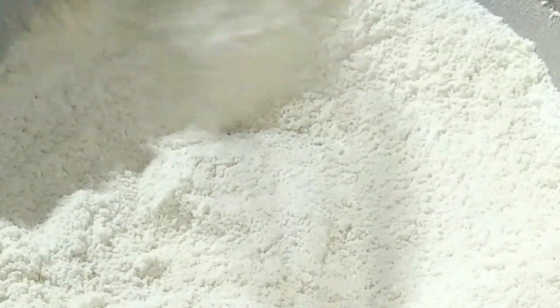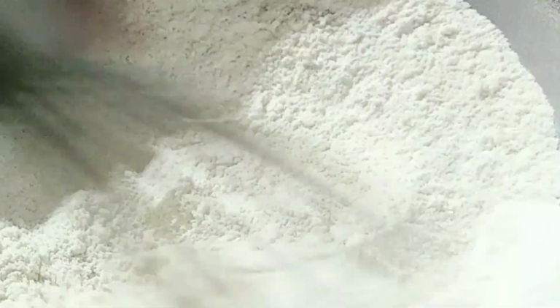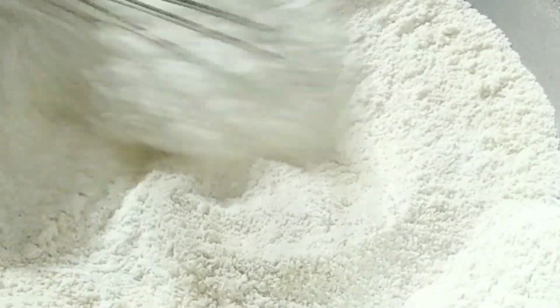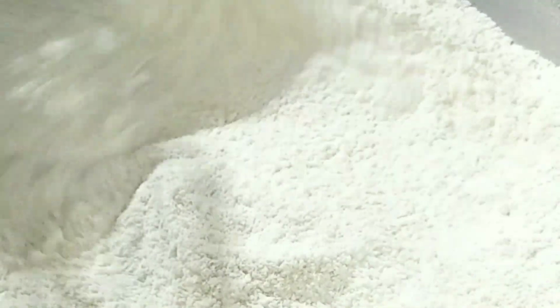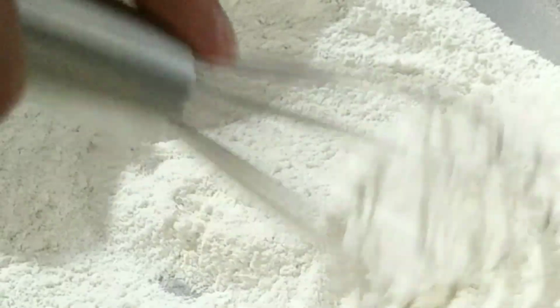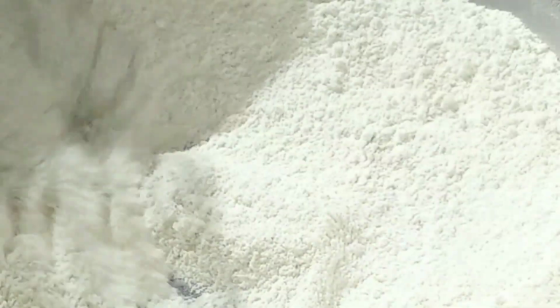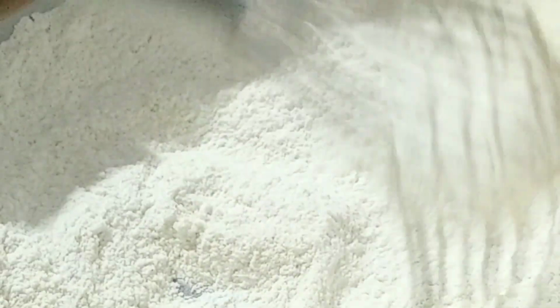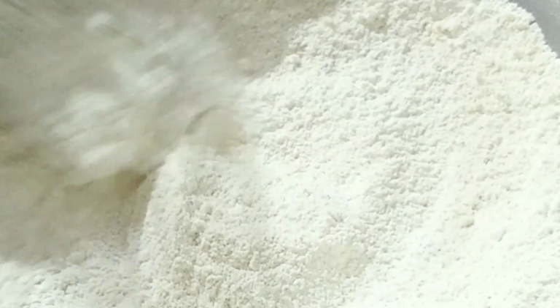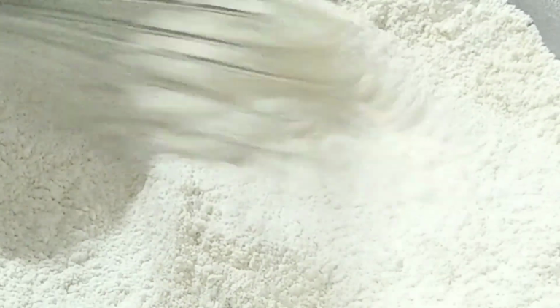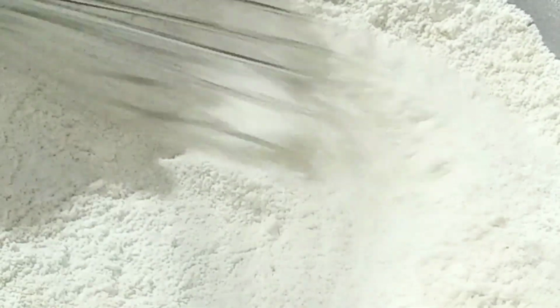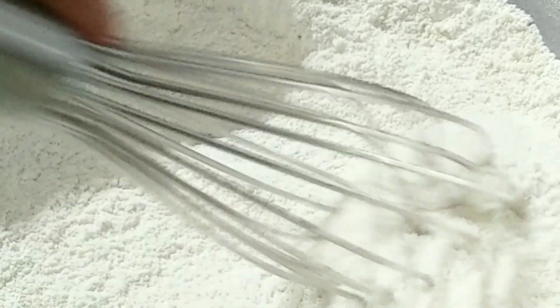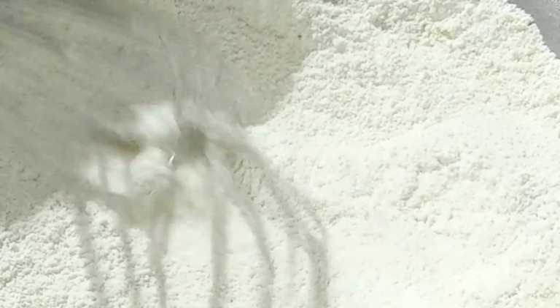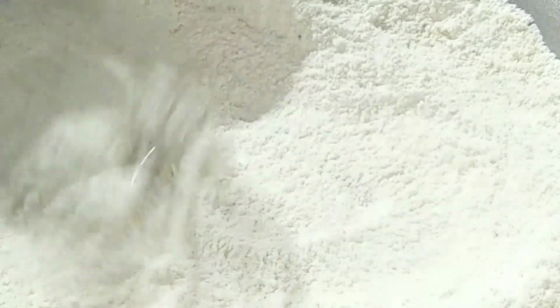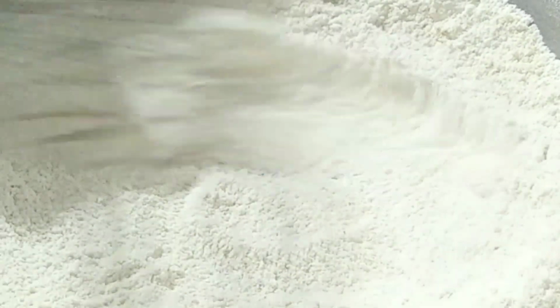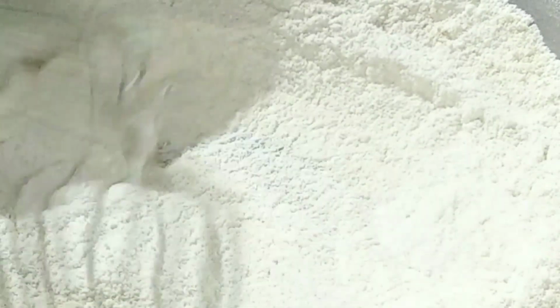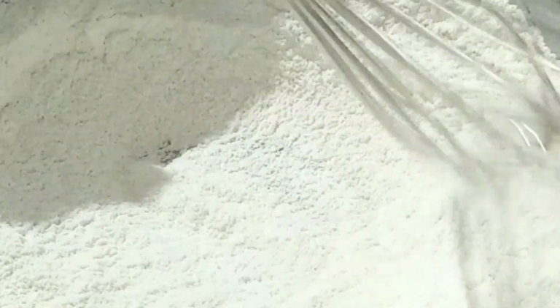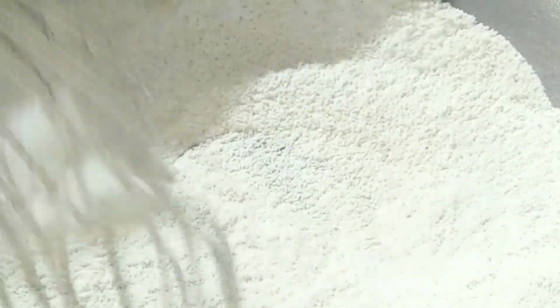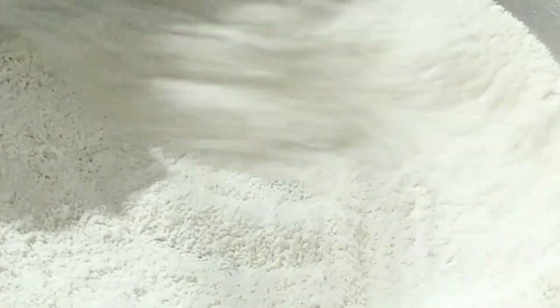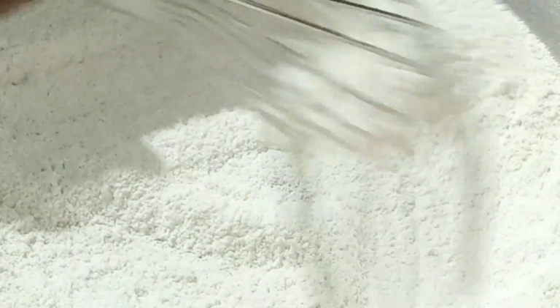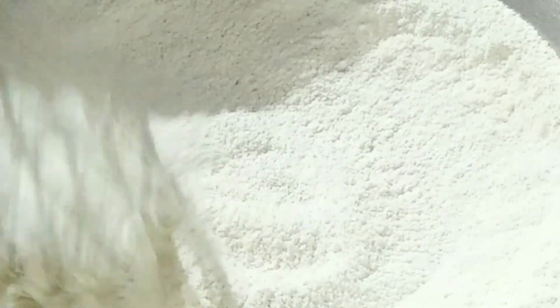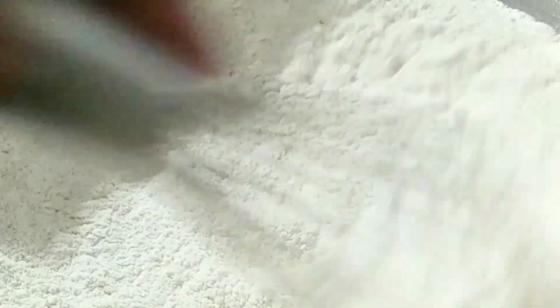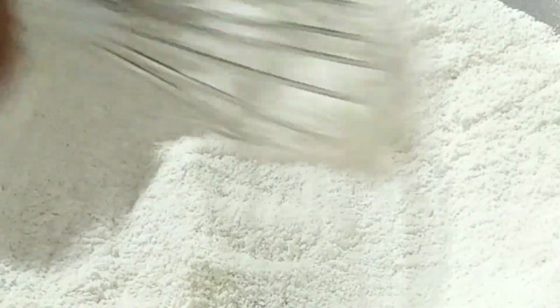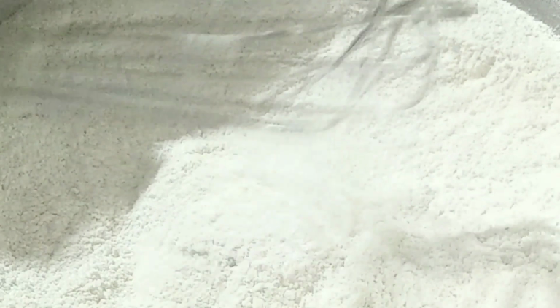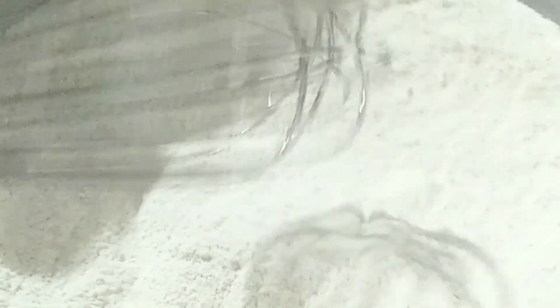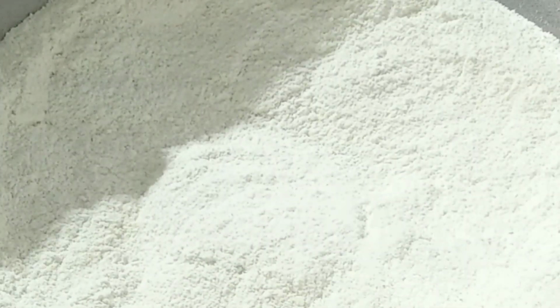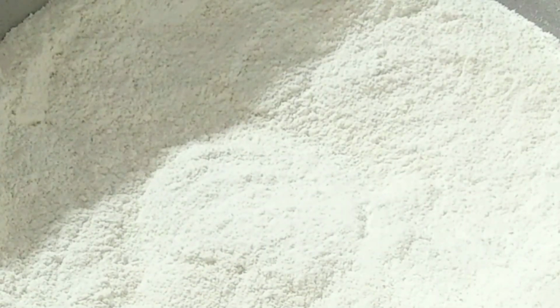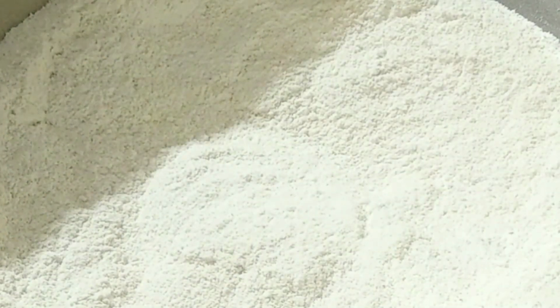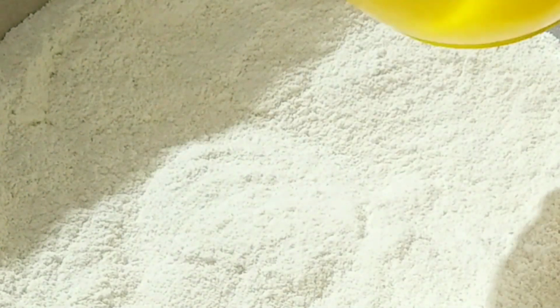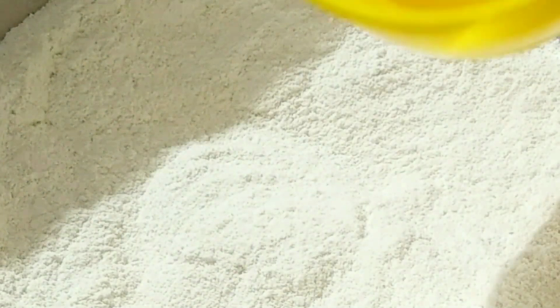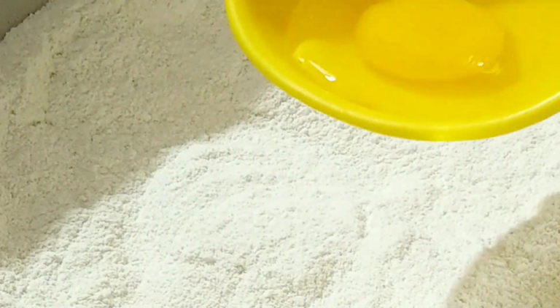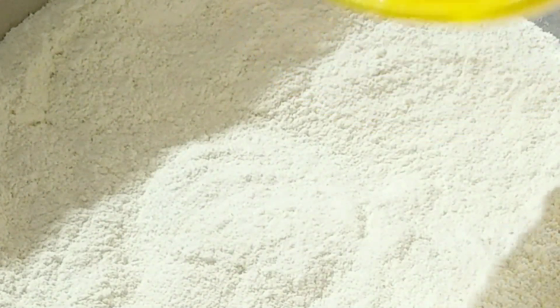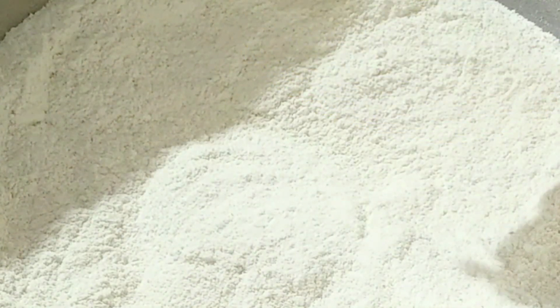Here you need caster sugar, but if you don't have caster sugar available at home, you can use powdered sugar or coarsely ground jandula sugar. Give it a good mix. I have added all the ingredients in a bowl — this is a very easy and simple formula to make biscotti. Whenever you make biscotti at home, always mix the dry ingredients first in a bowl.